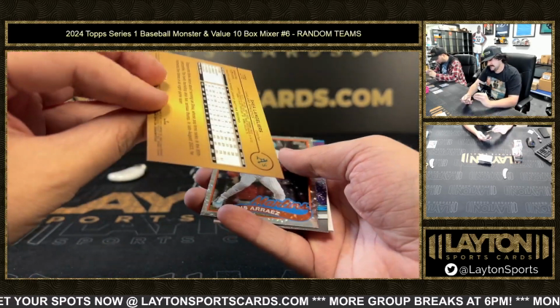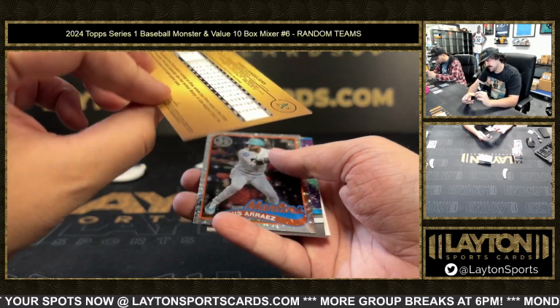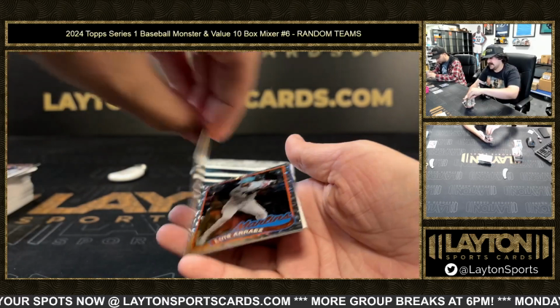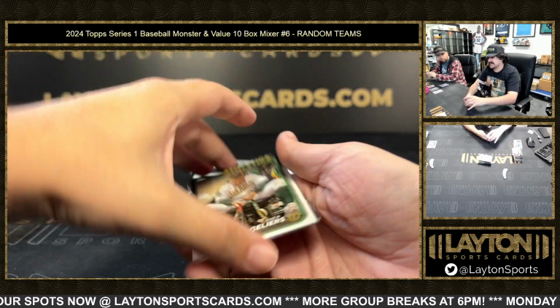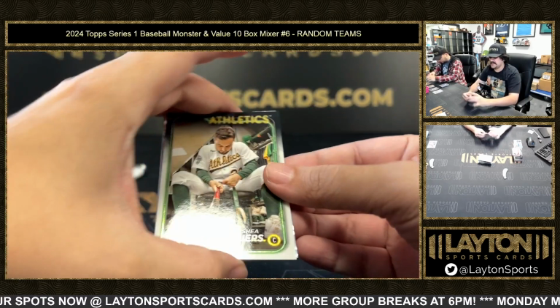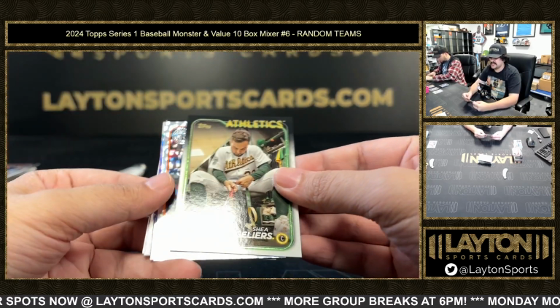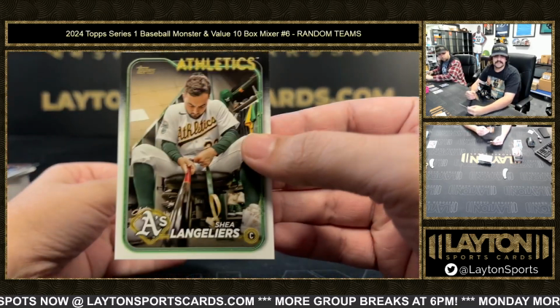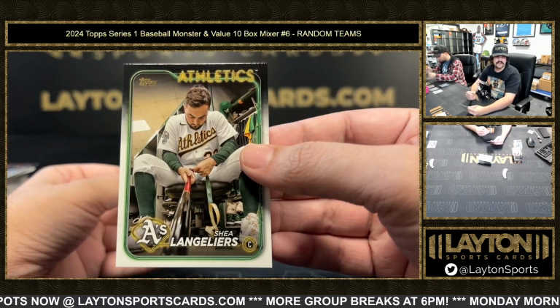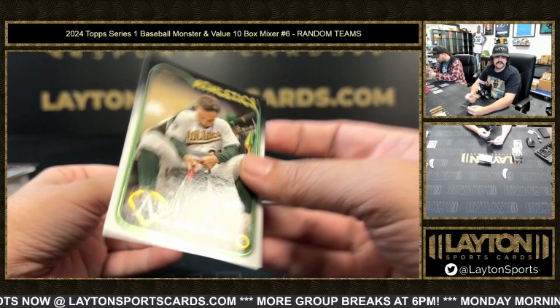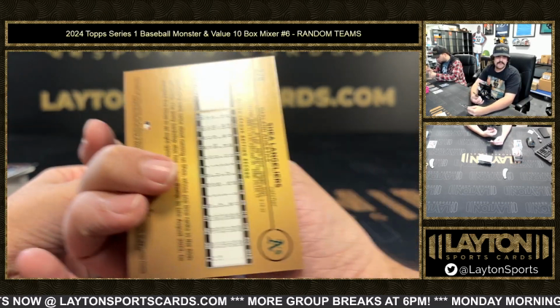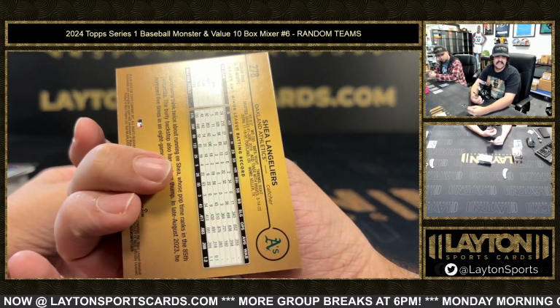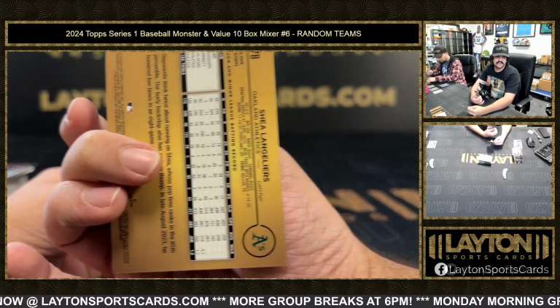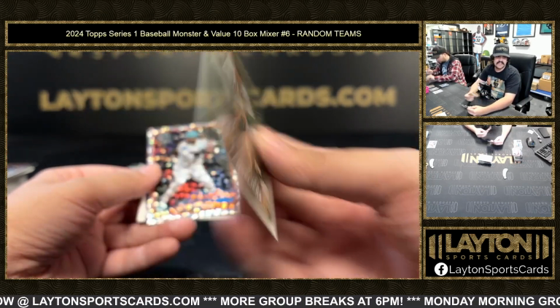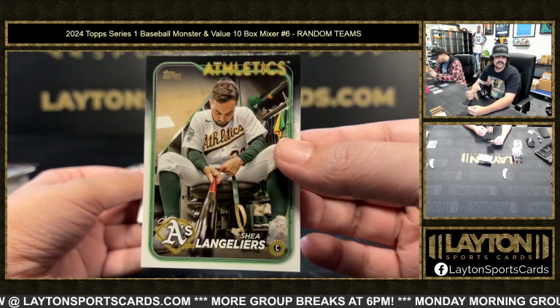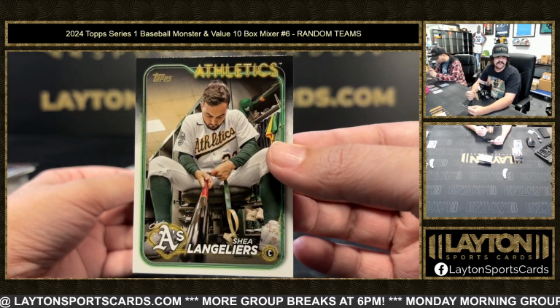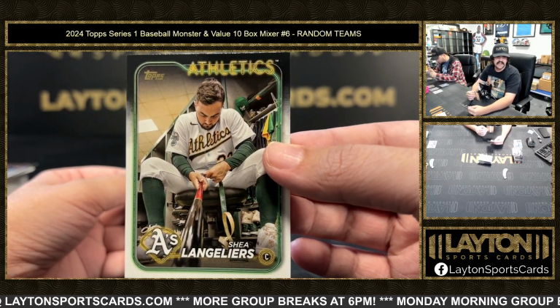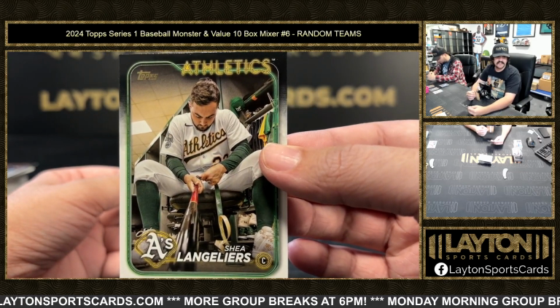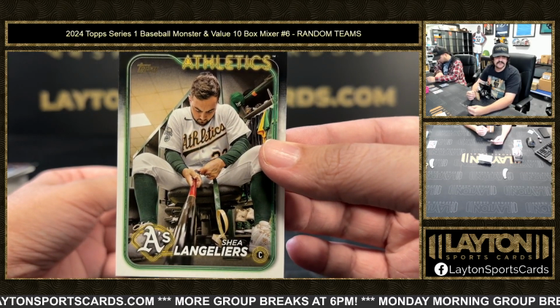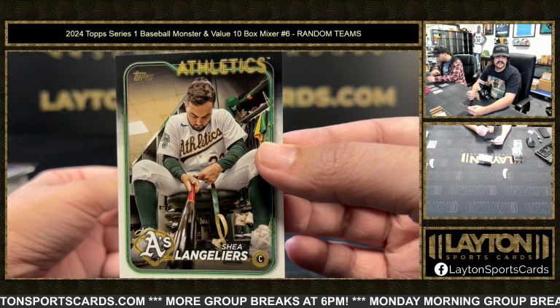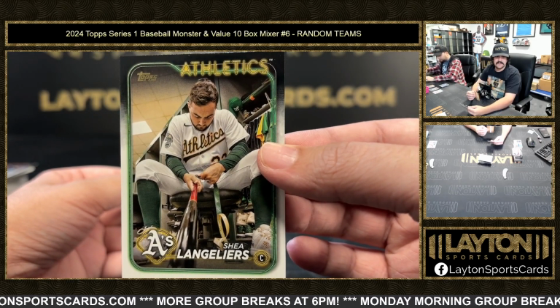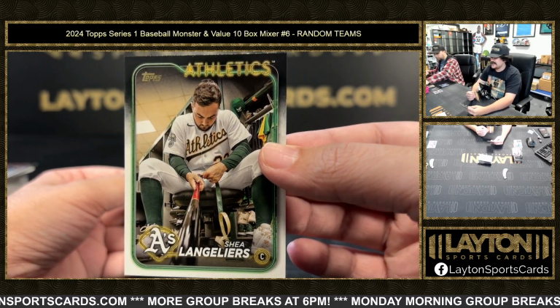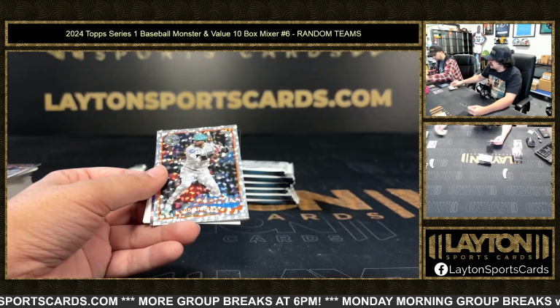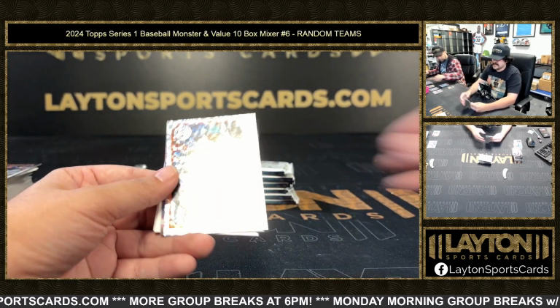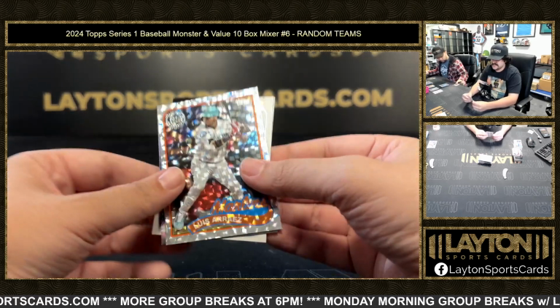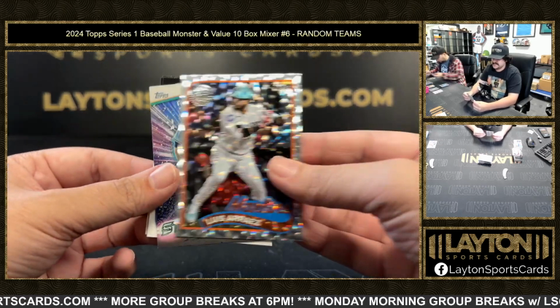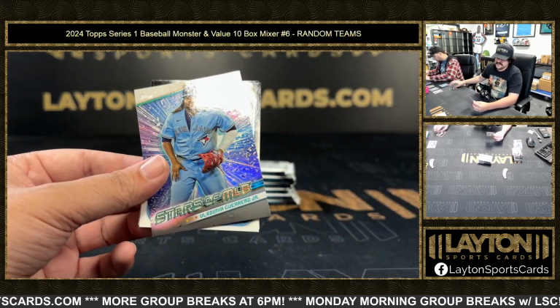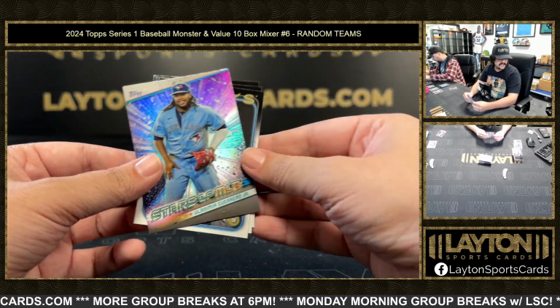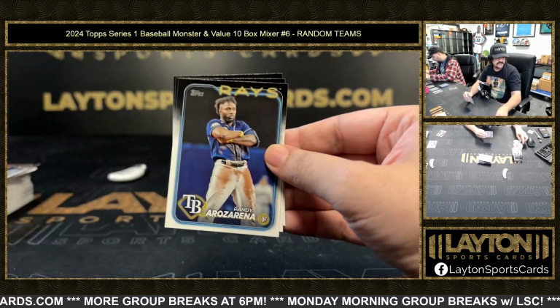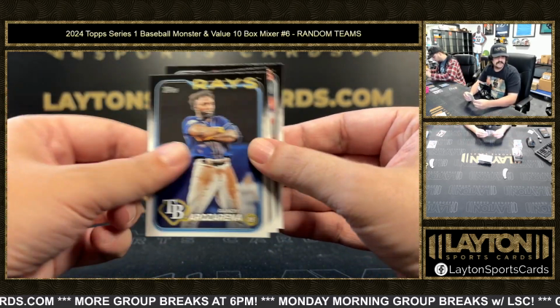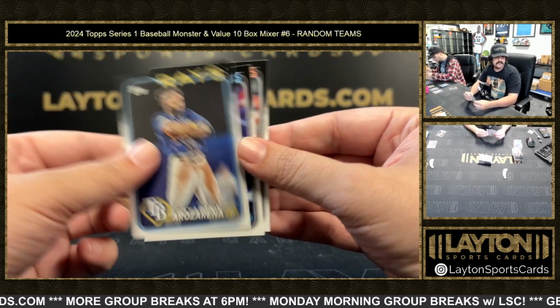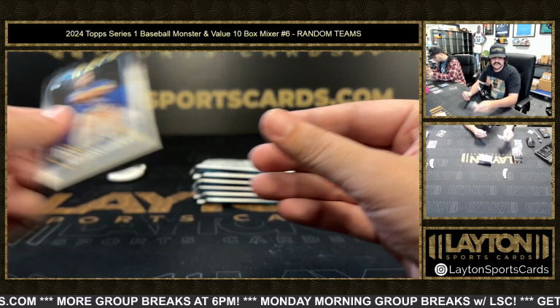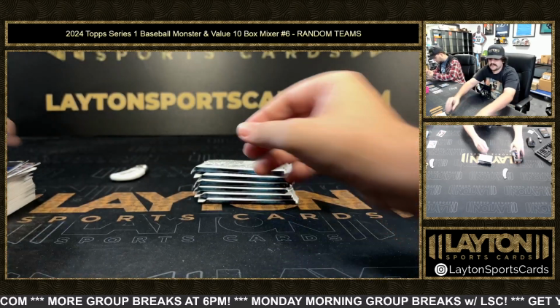Oh we got a short print — that'll be a Shea Langliers on the gold back for the A's. Shea Langliers short print — gold mirror, taping up the bat on the gold mirror for the A's. Got a silver Luis Arraez and base paper.